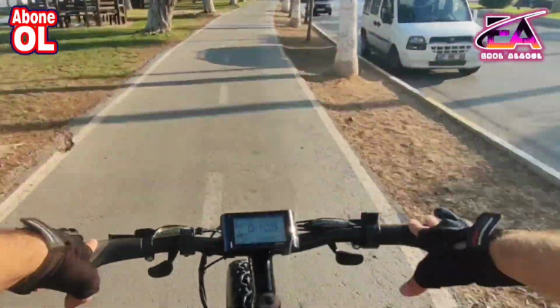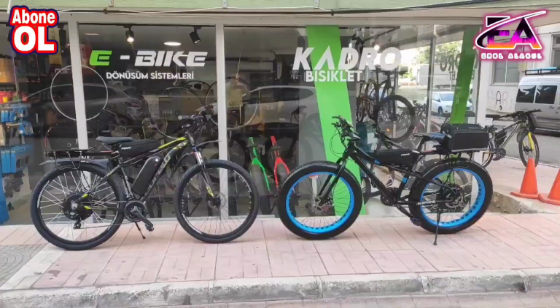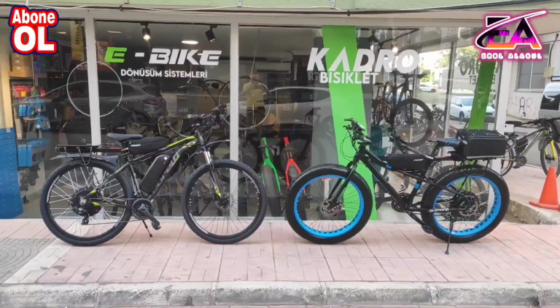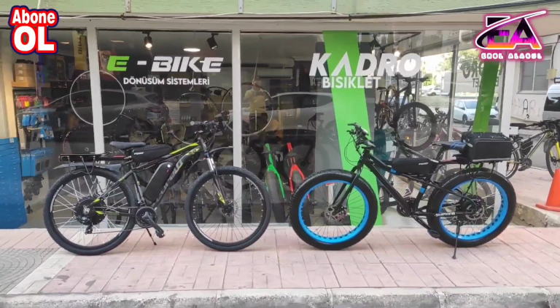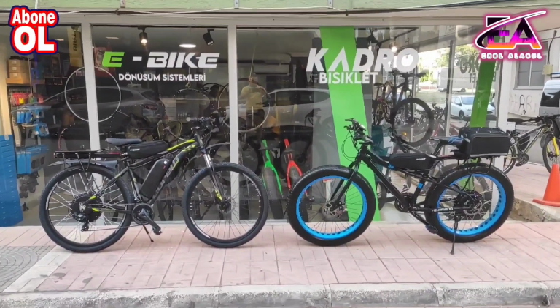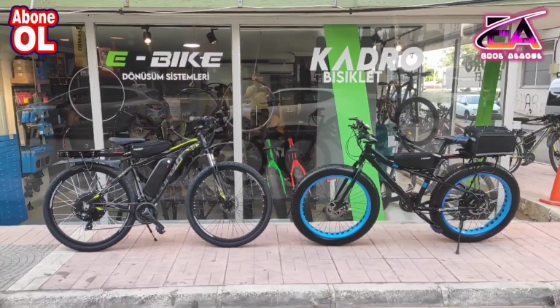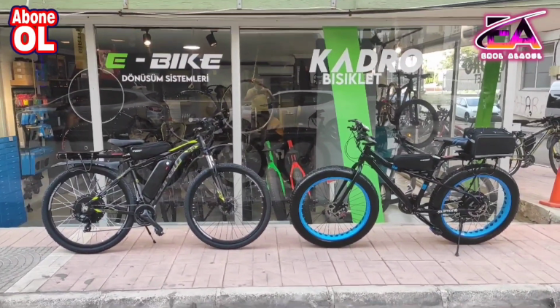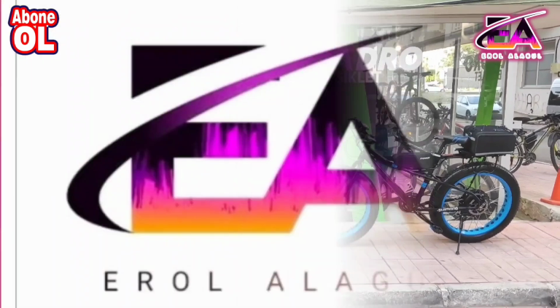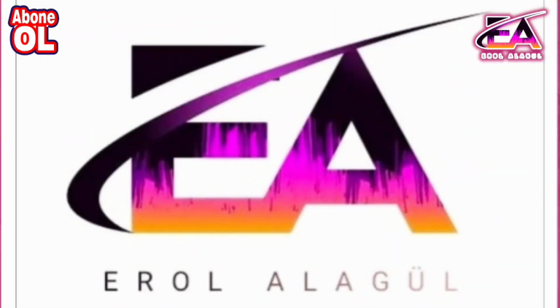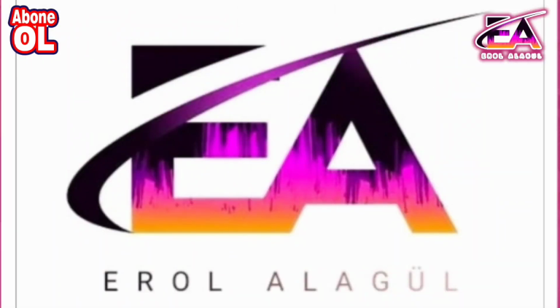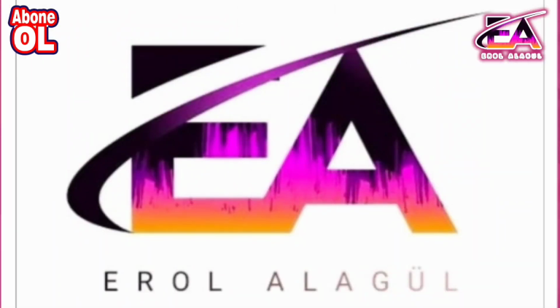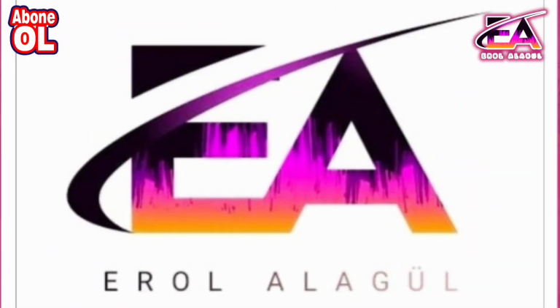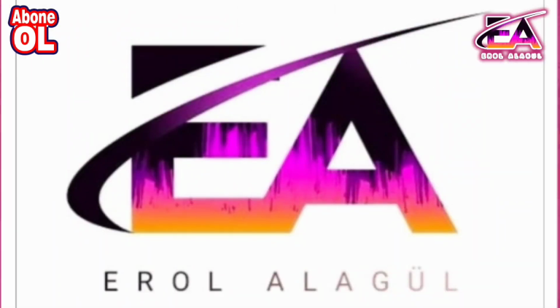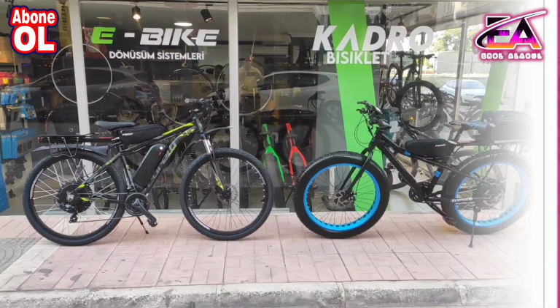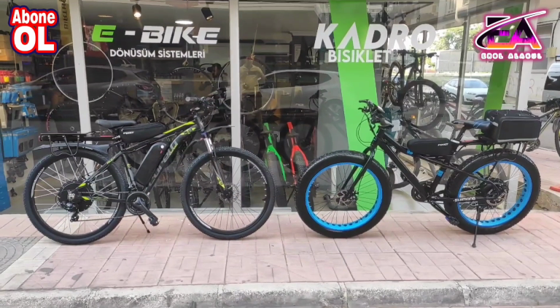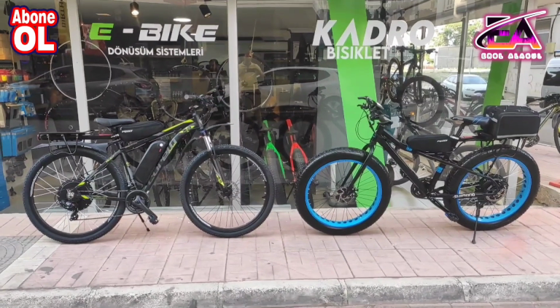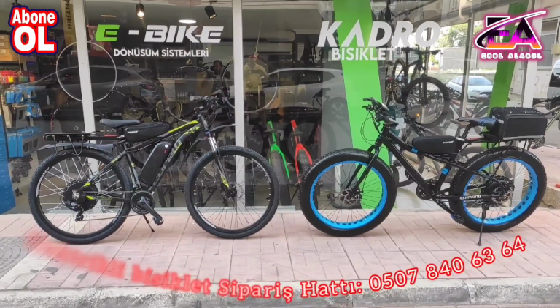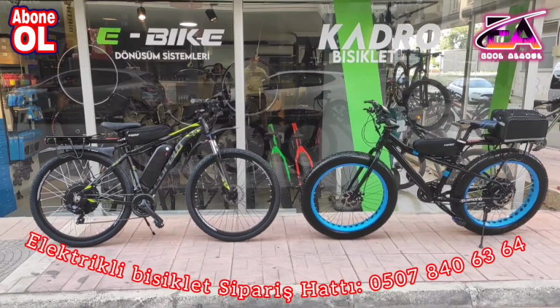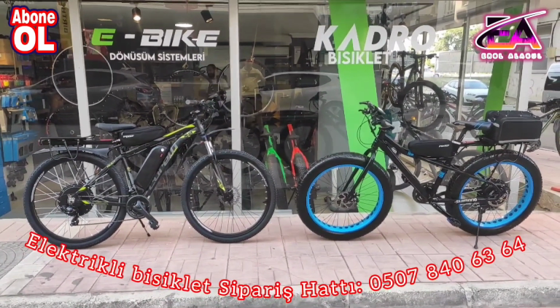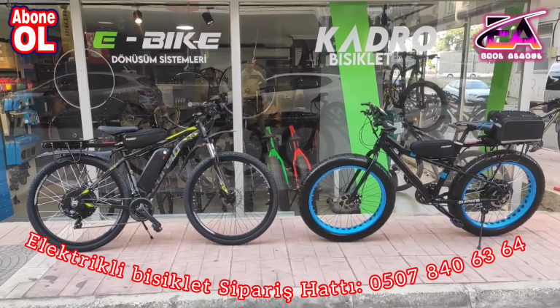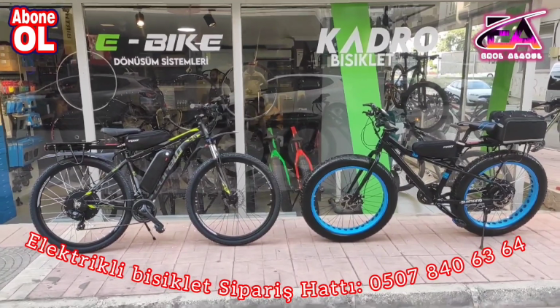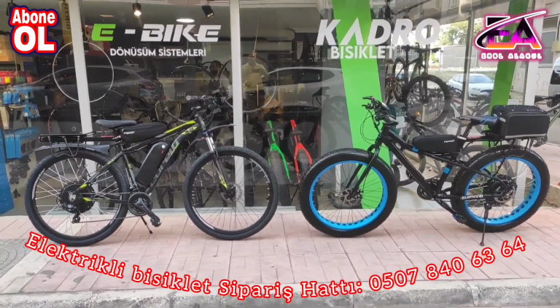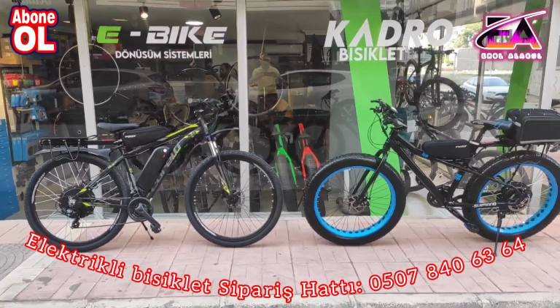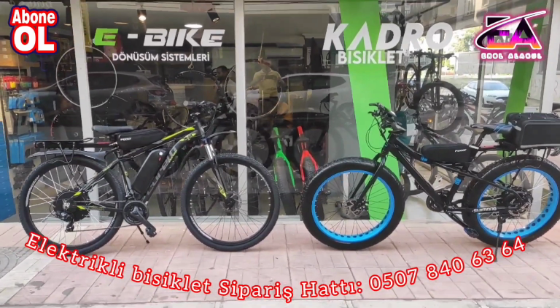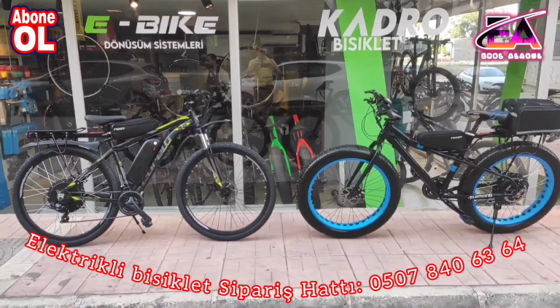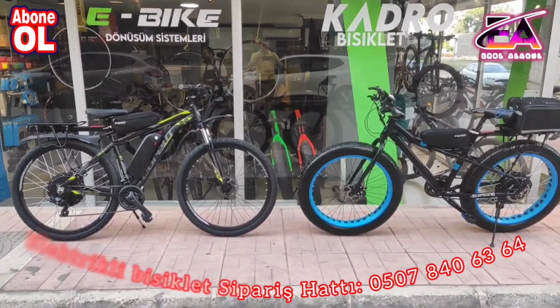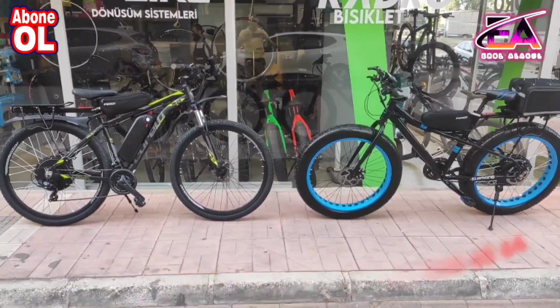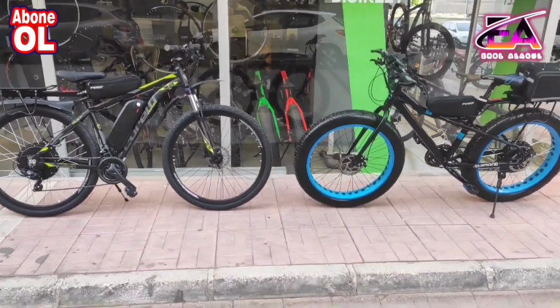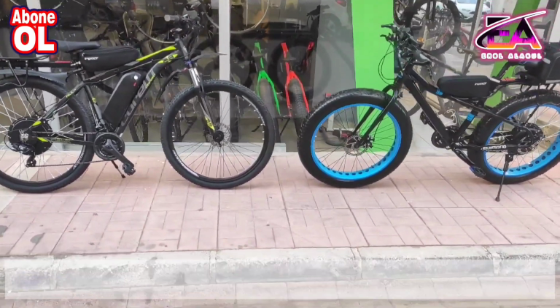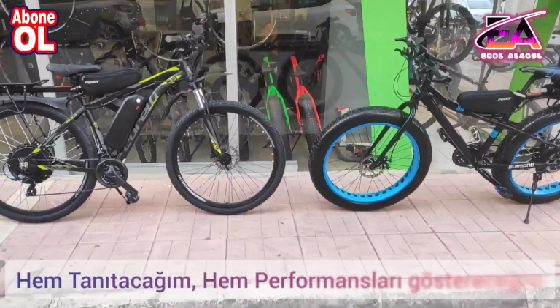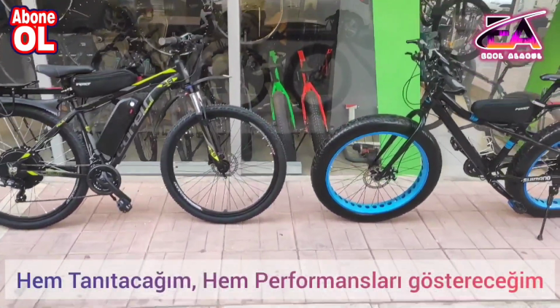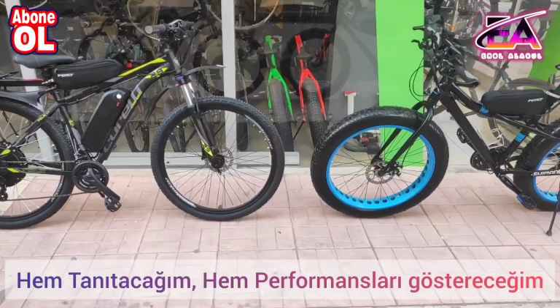Herkese merhabalar arkadaşlar, ben Erol. Bugün sizlerle tekrardan beraberim ve kit montajlı elektrikli bisikletler üretmeye, yapmaya devam ediyoruz. Bunlarla ilgili sizlere bugün bir video daha paylaşmak istedim.